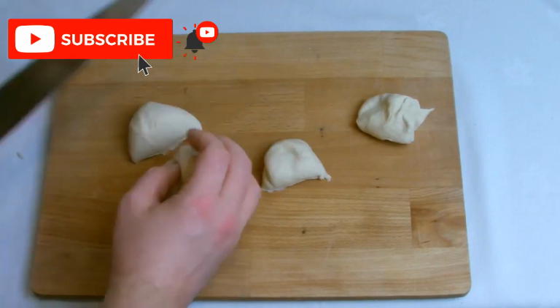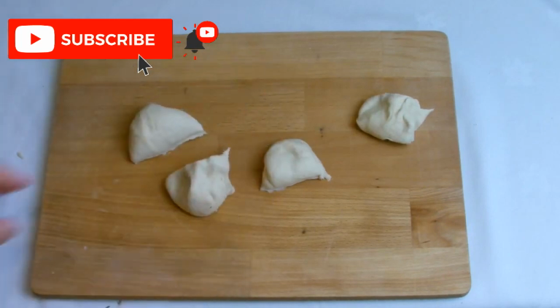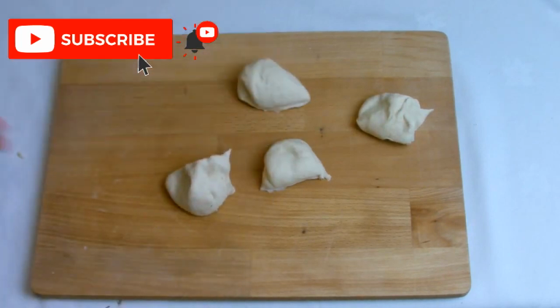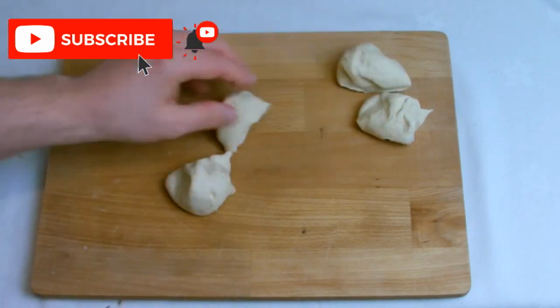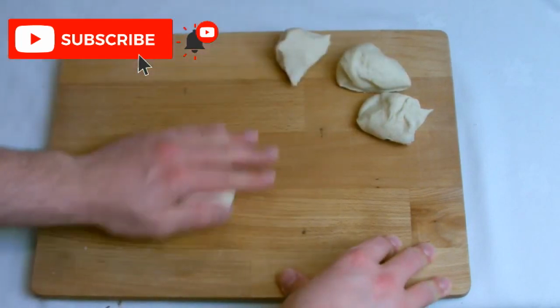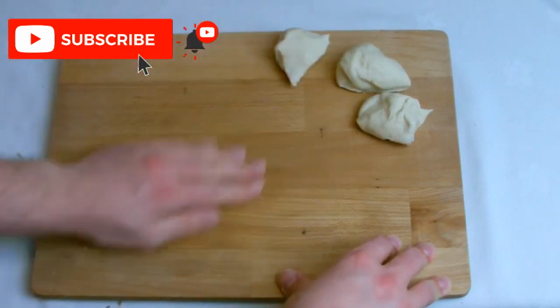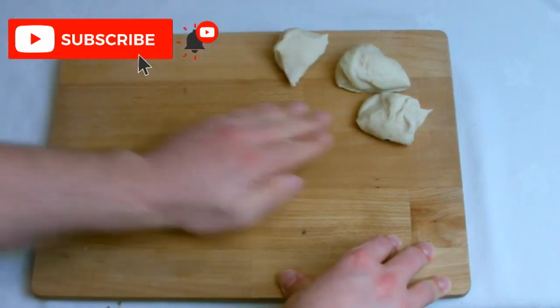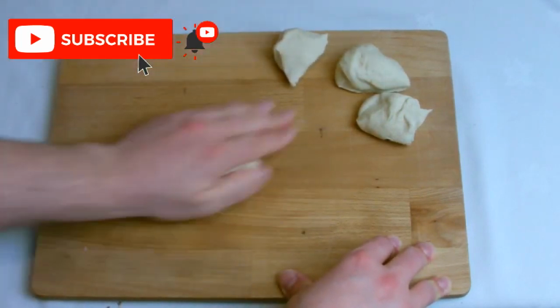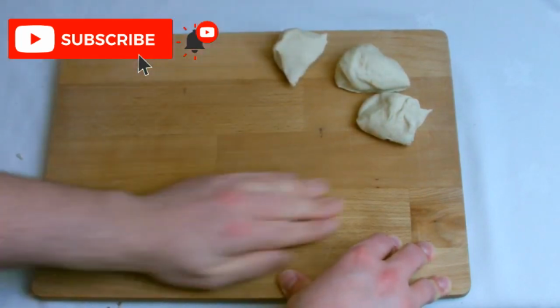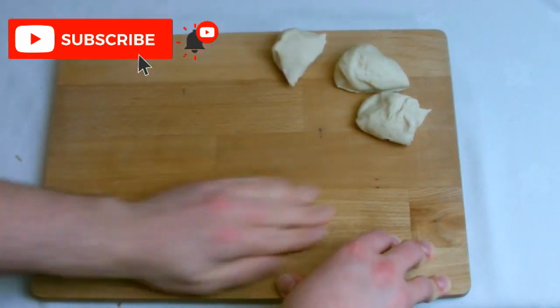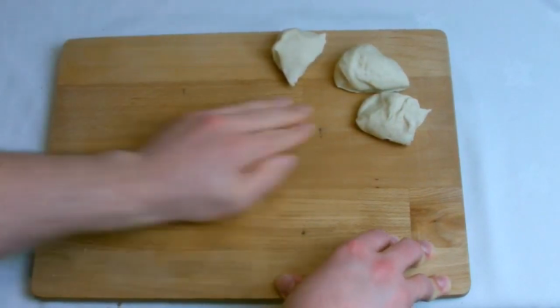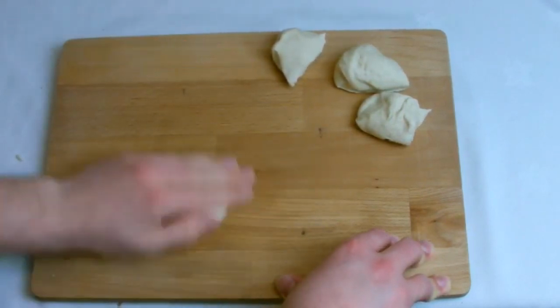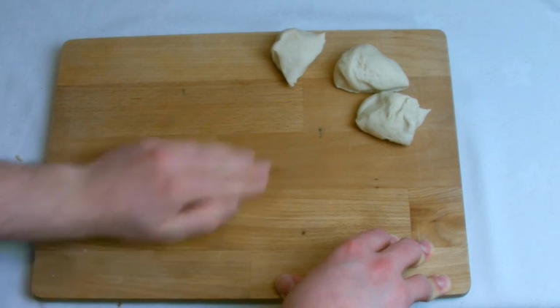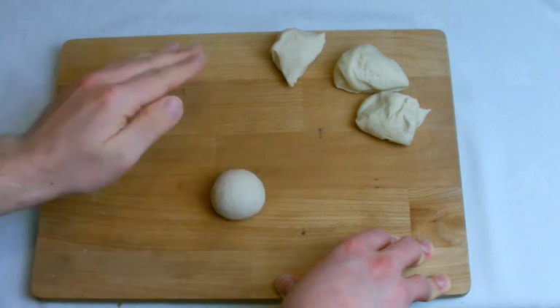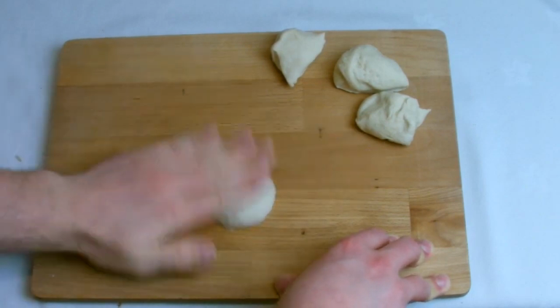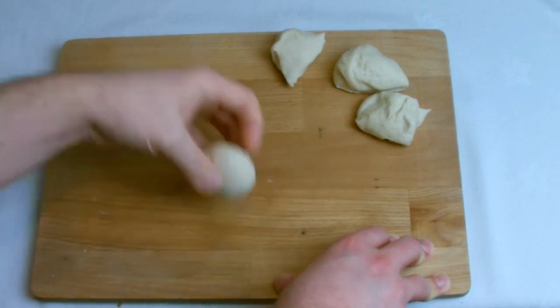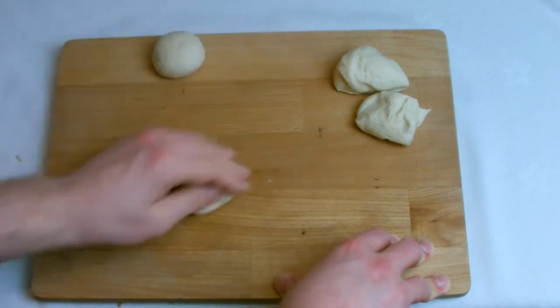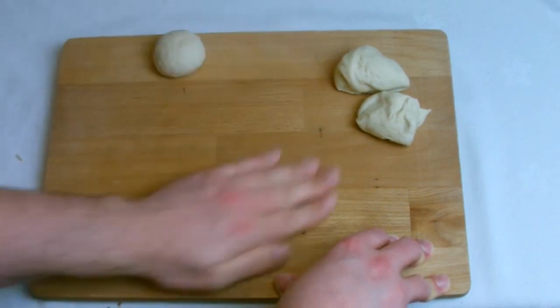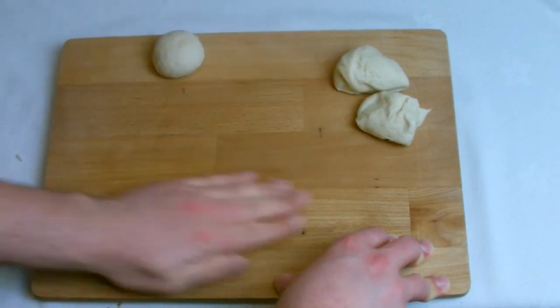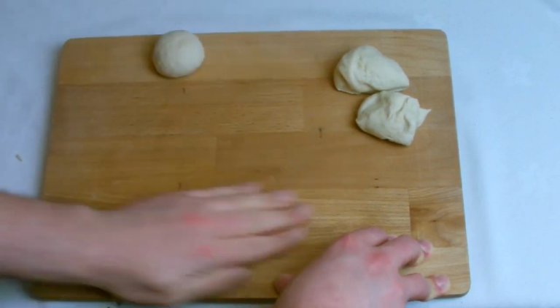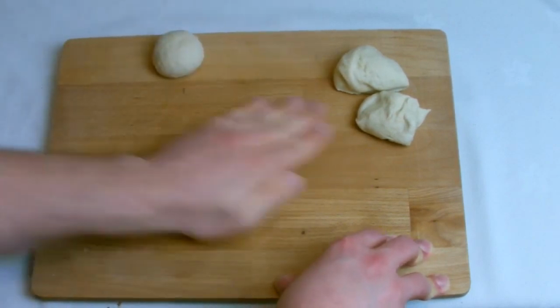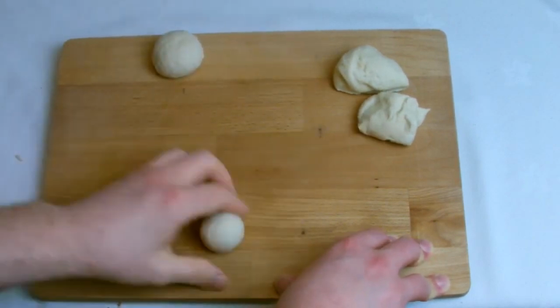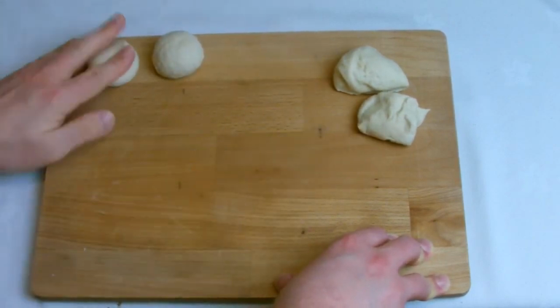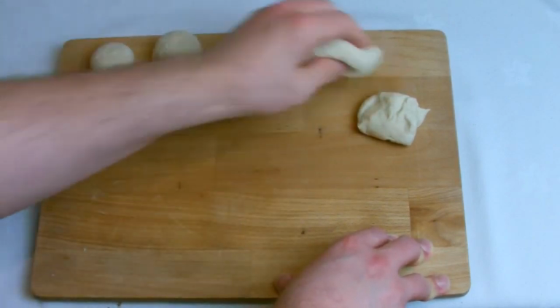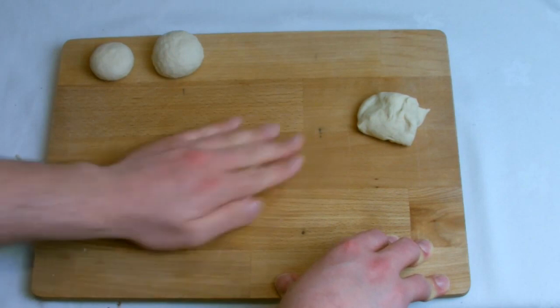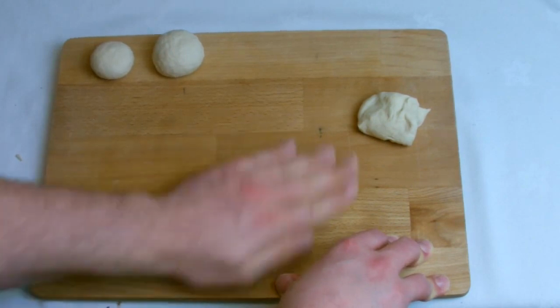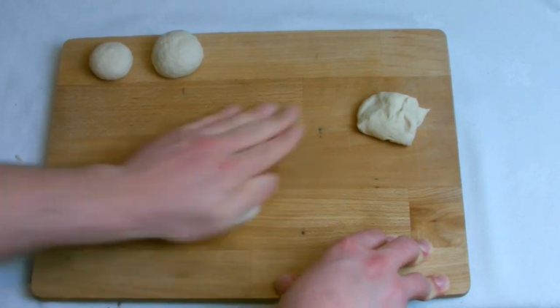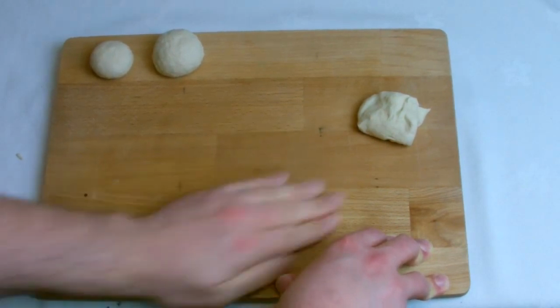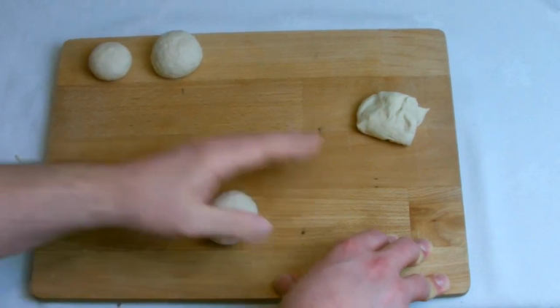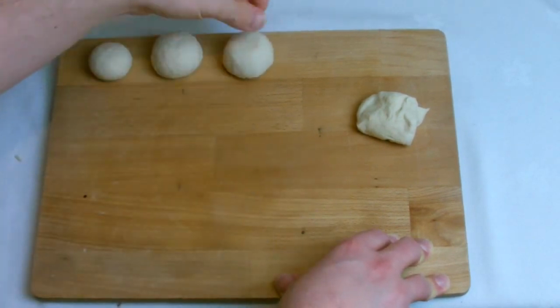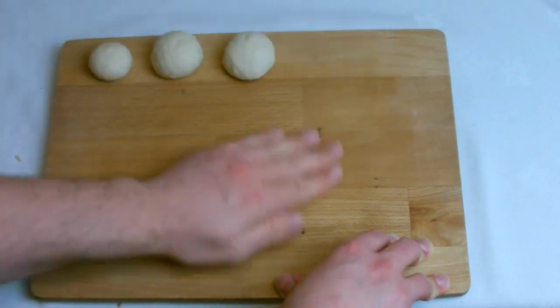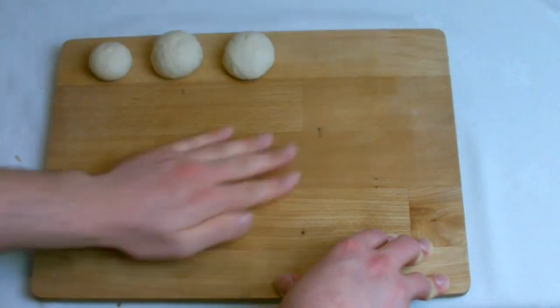Finally, with the remaining dough I am going to make some dinner rolls. The size of any bread you make is entirely up to personal preference, but just bear in mind that when you prove and bake, whatever size you make it at this stage it will be double in size by the time it is baked.